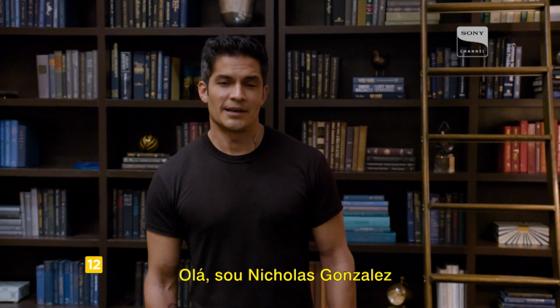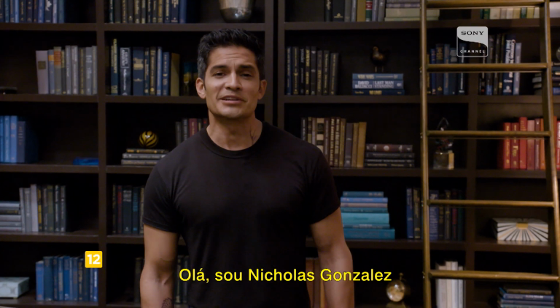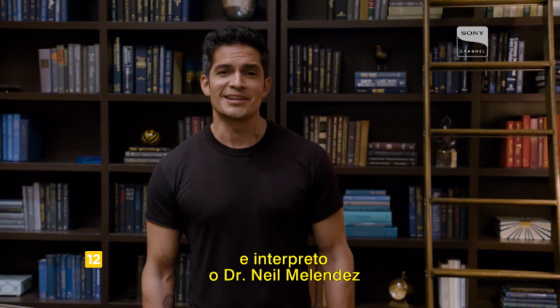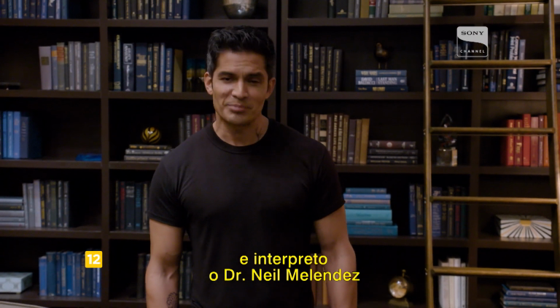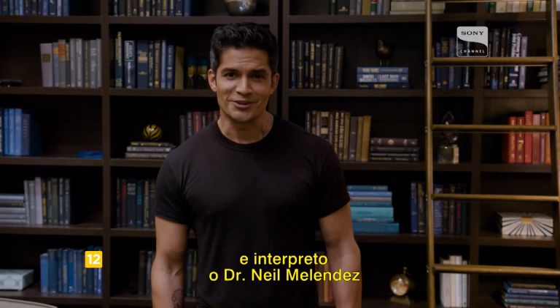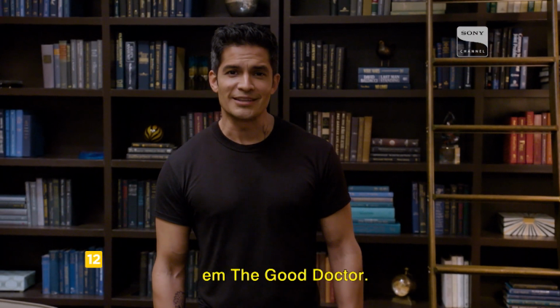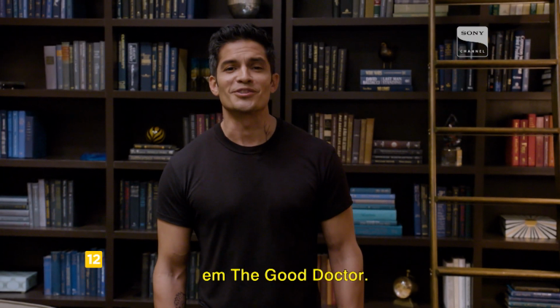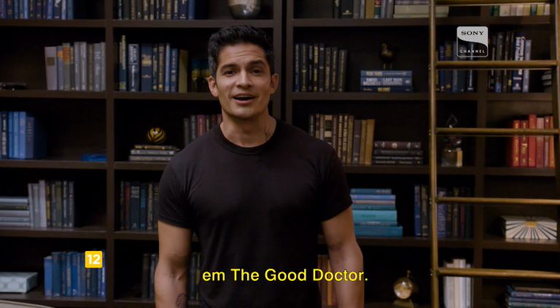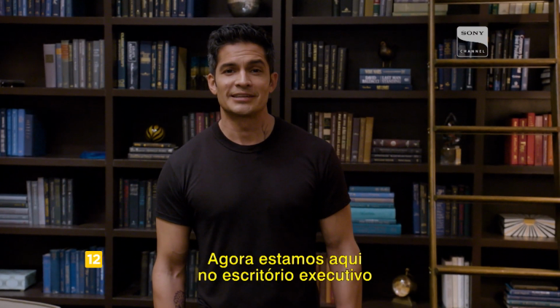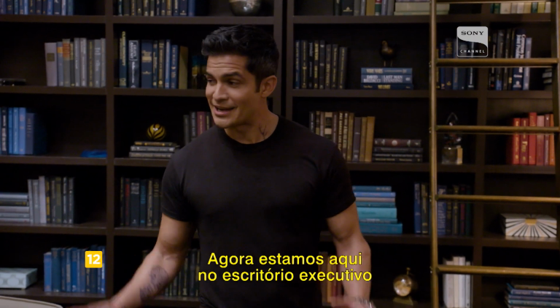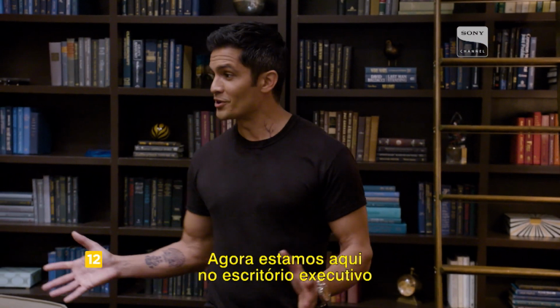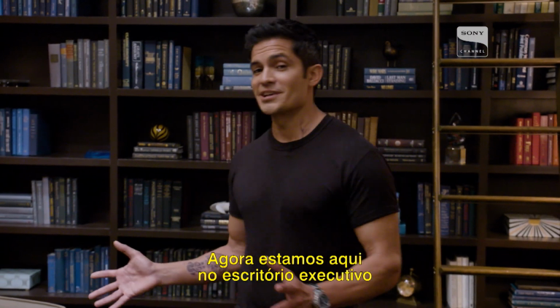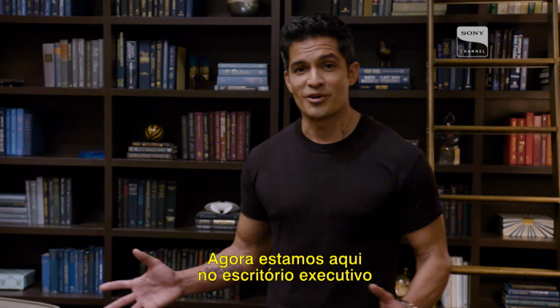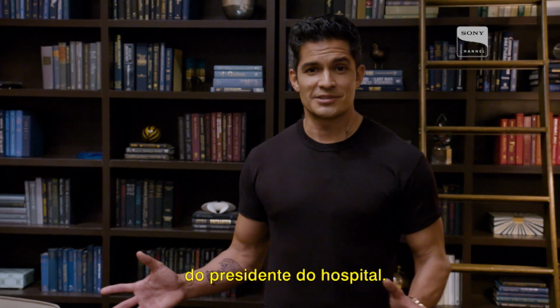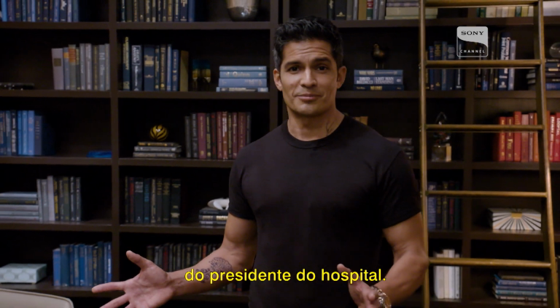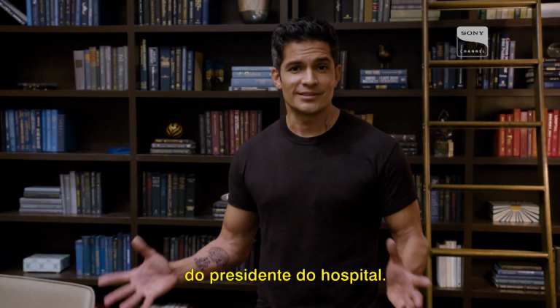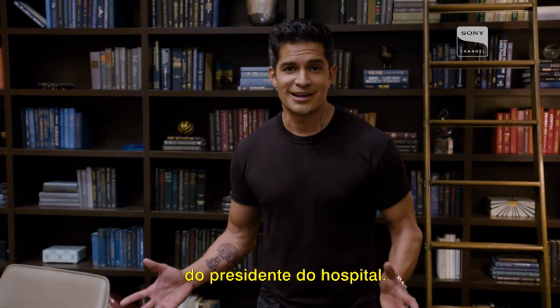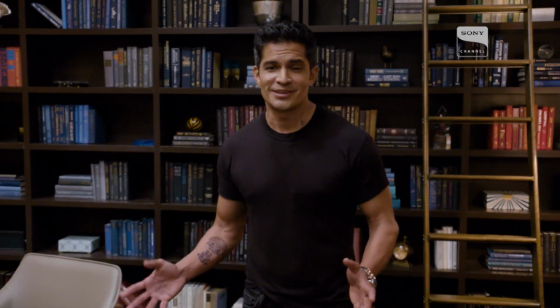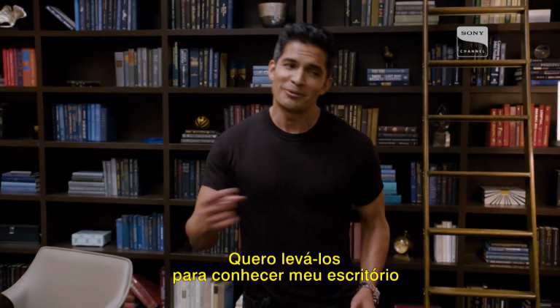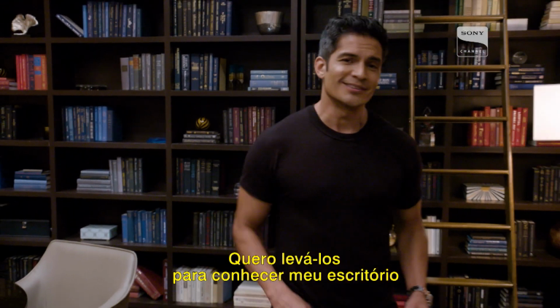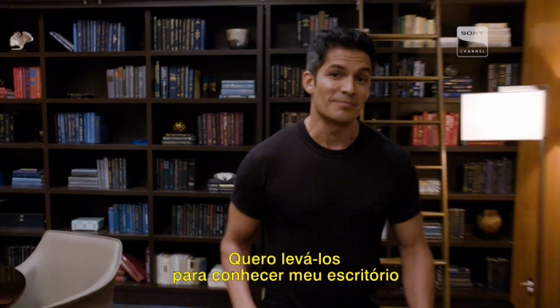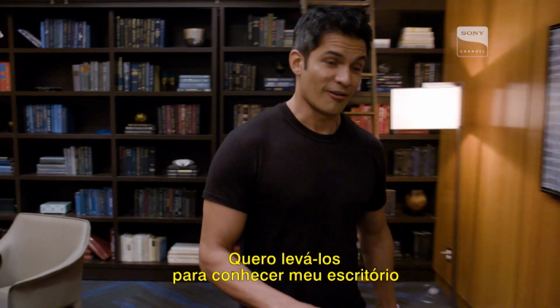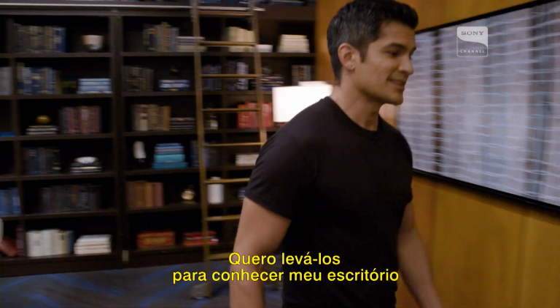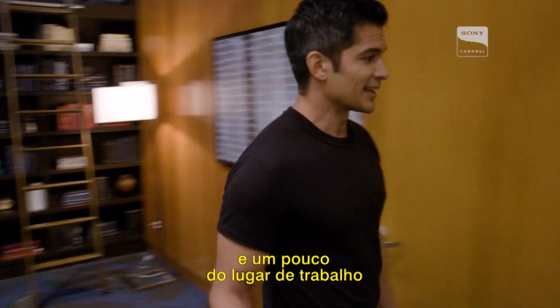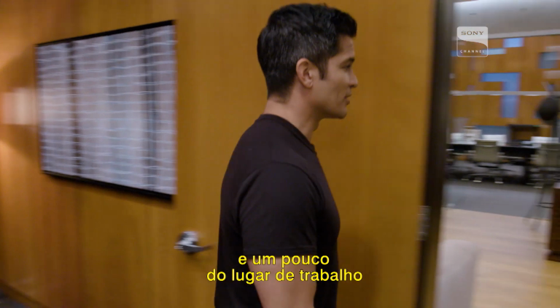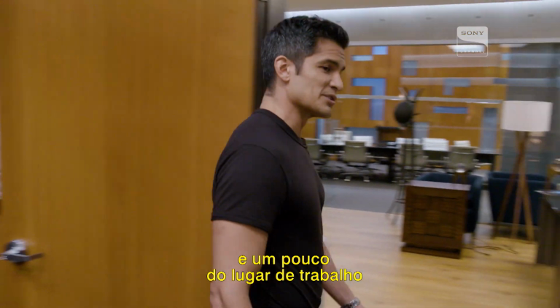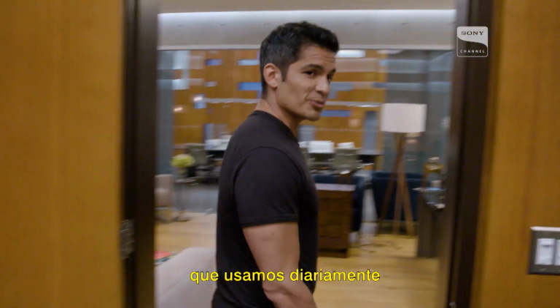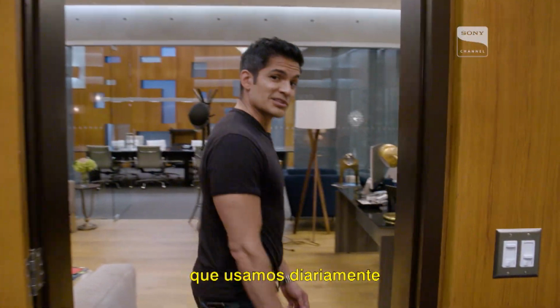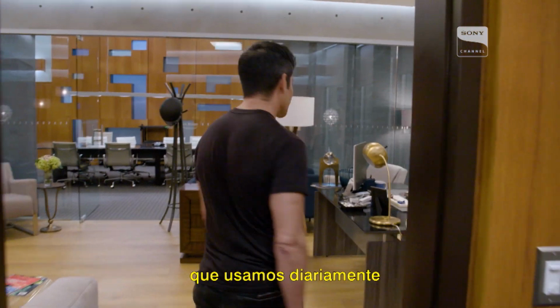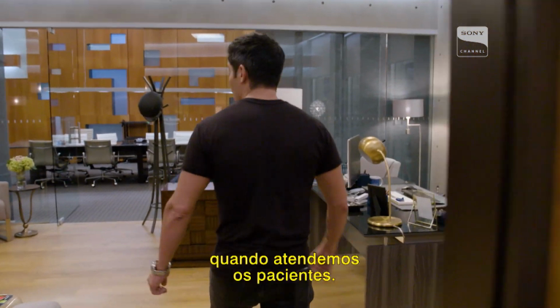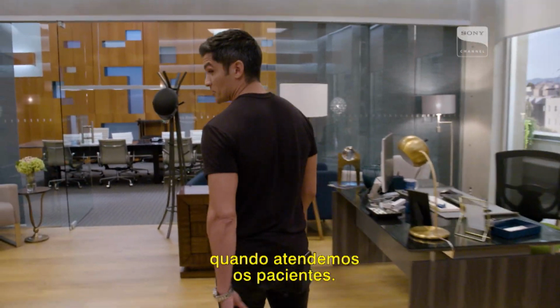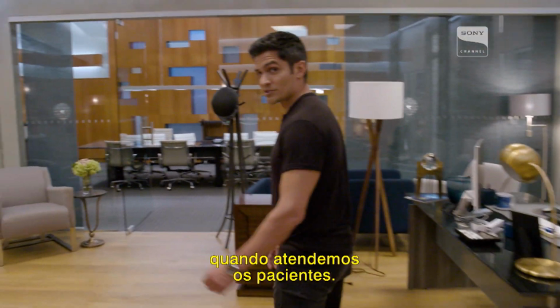Hi, I'm Nicholas Gonzalez, and I play Dr. Neil Melendez on The Good Doctor. Right now we're here in the executive office of our president of the hospital. I want to take you to see my office and a little bit of the workspace that we use each day when we're dealing with patients.